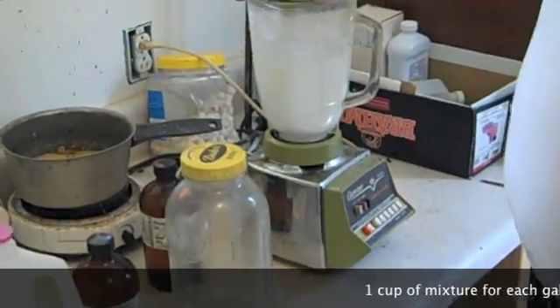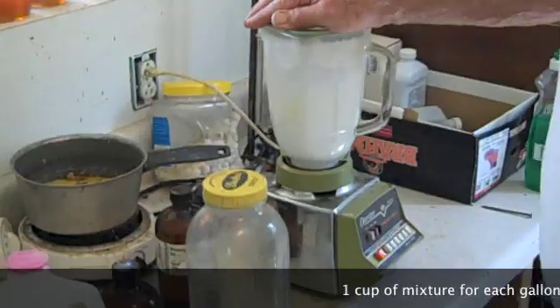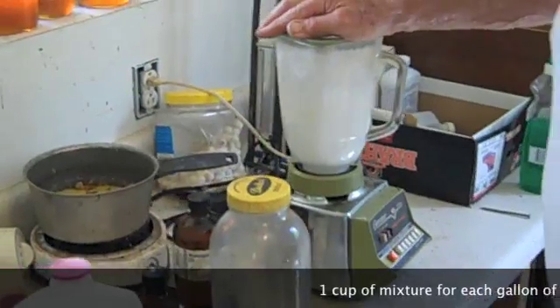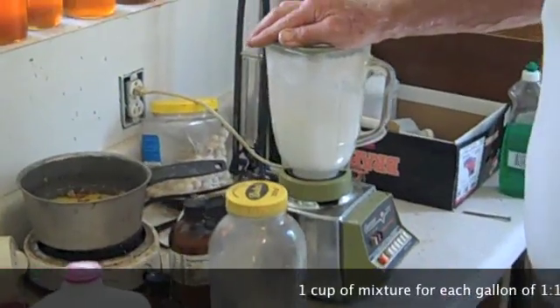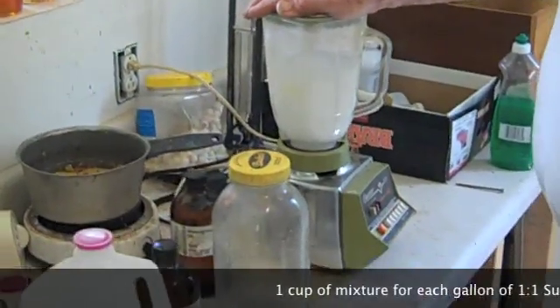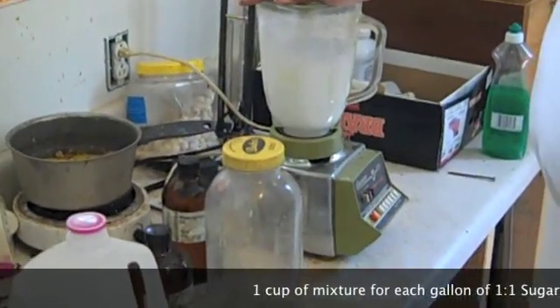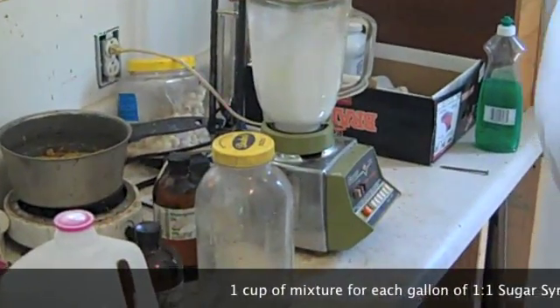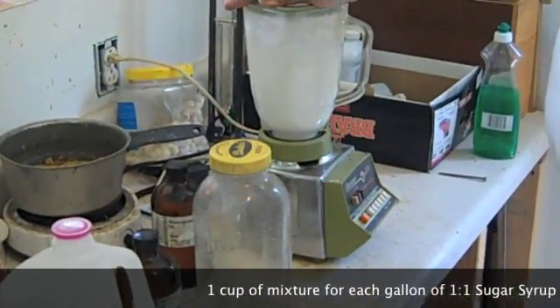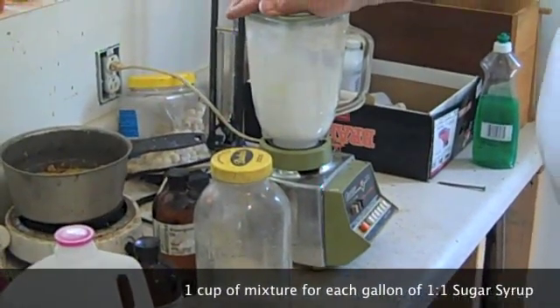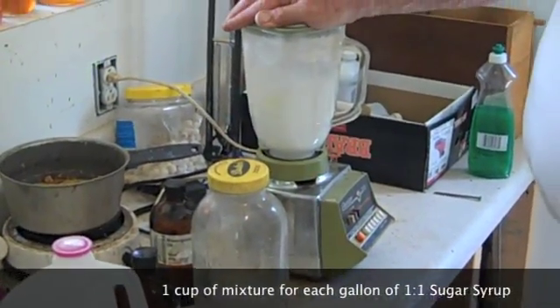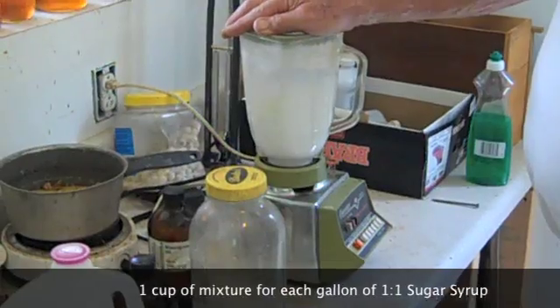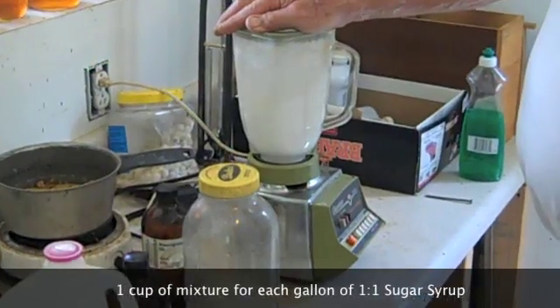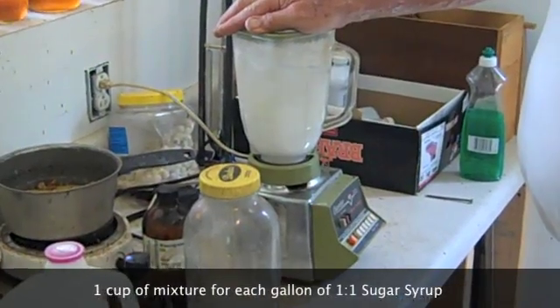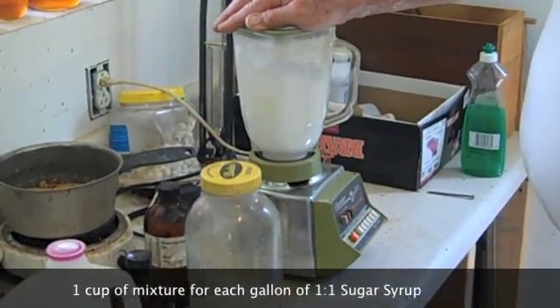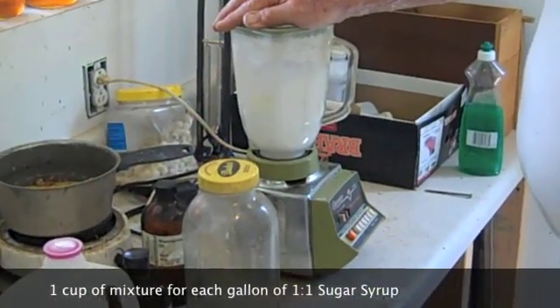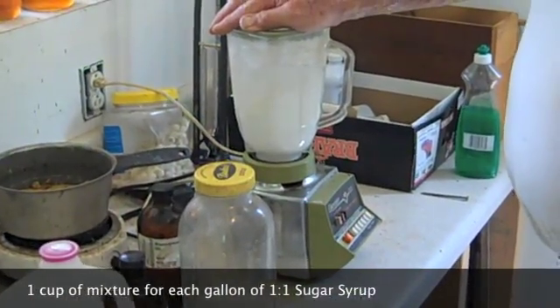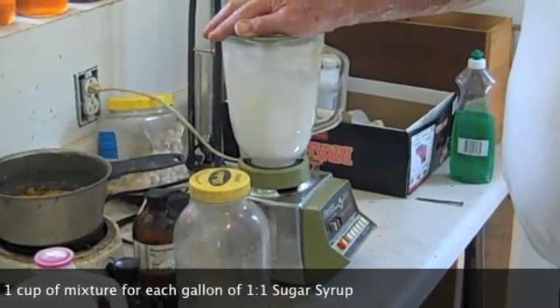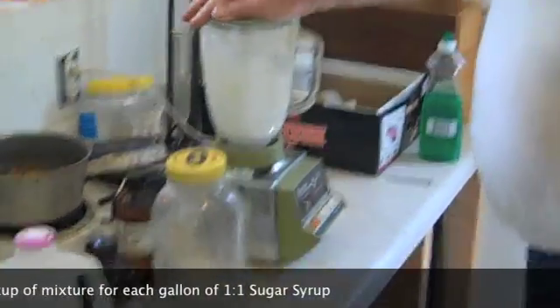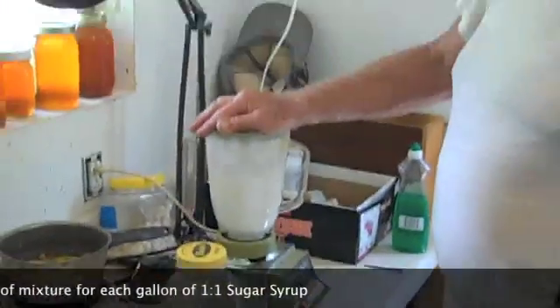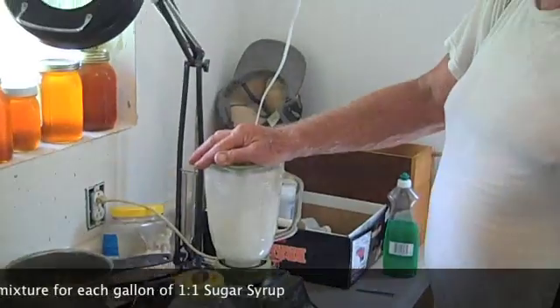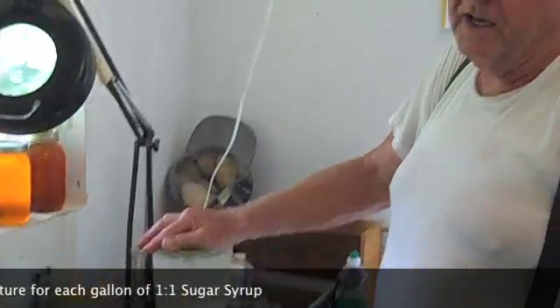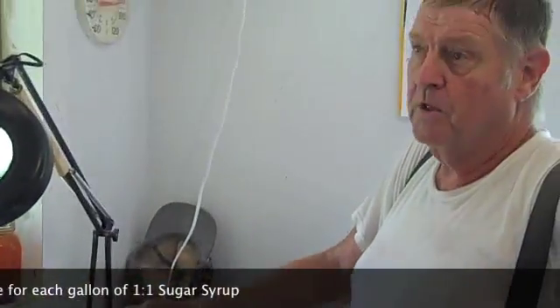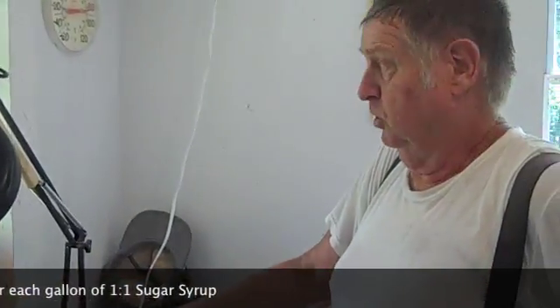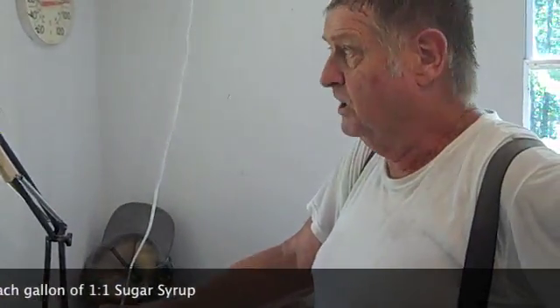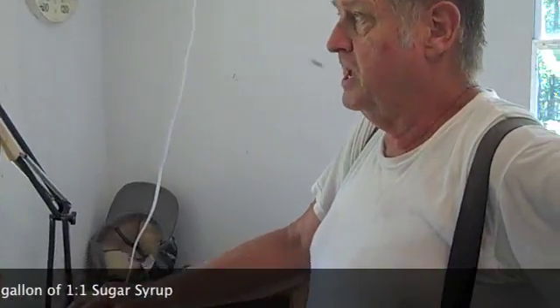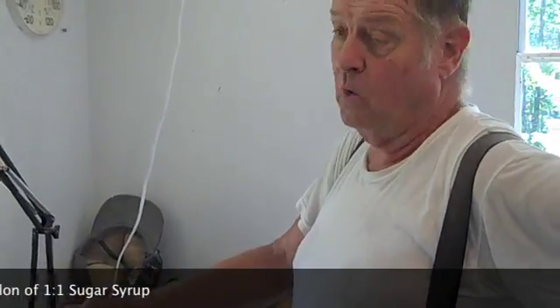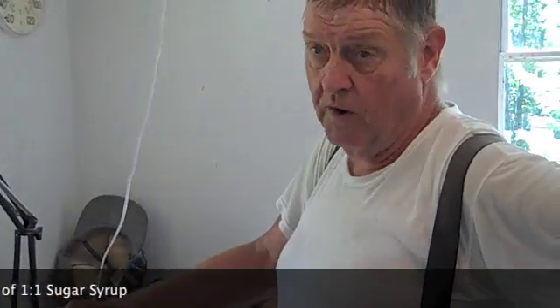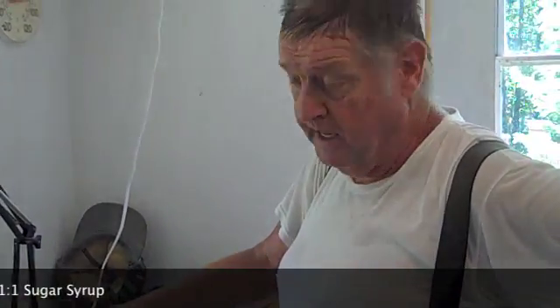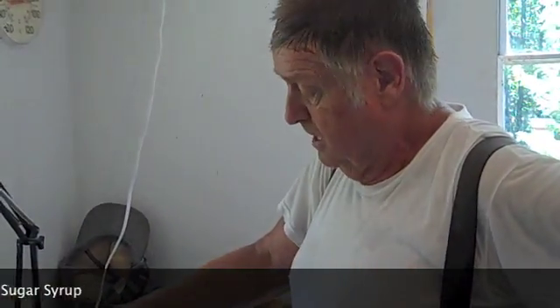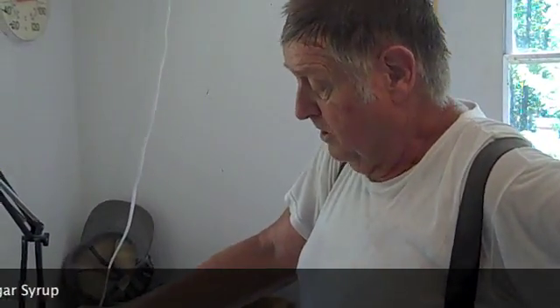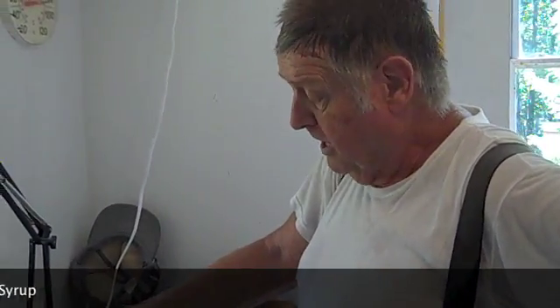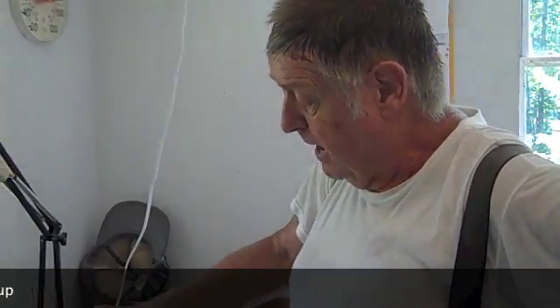You'll take one cup and put it into a gallon of sugar syrup — a good thick one-to-one or batter syrup. Feed it to the bees. You can feed it to them for at least three to four weeks, once or twice a week. And you're not going to have a problem.